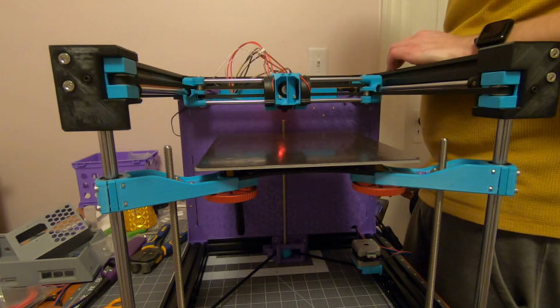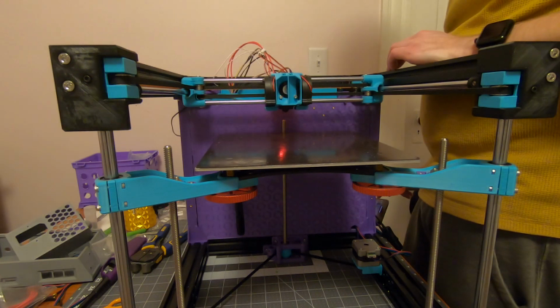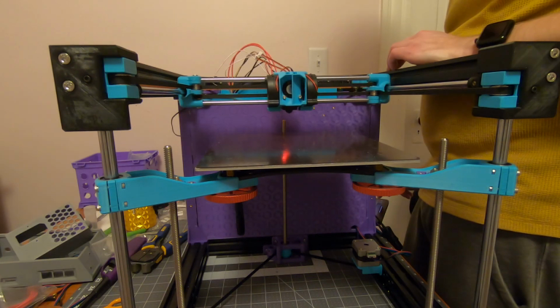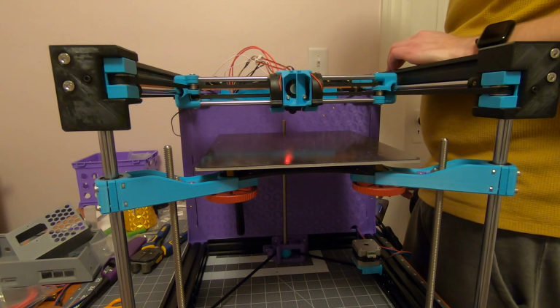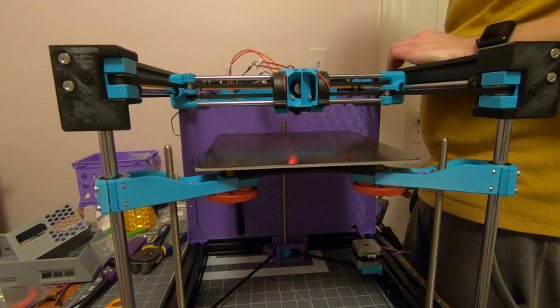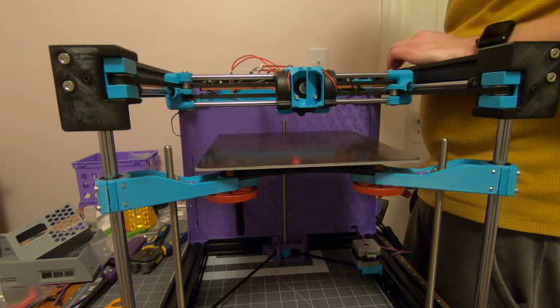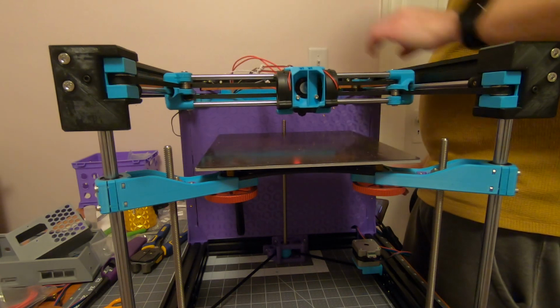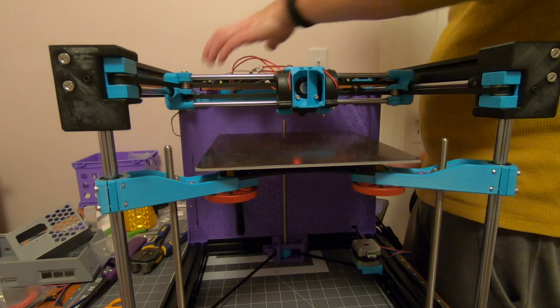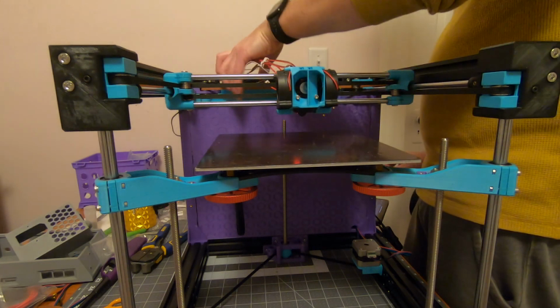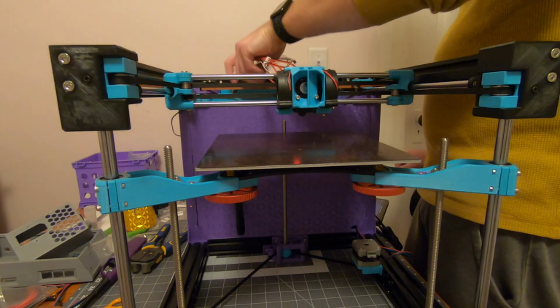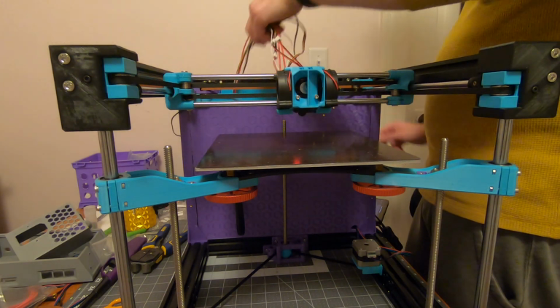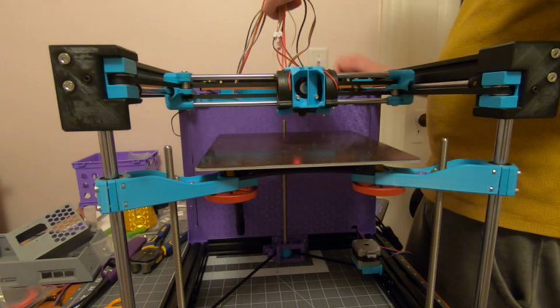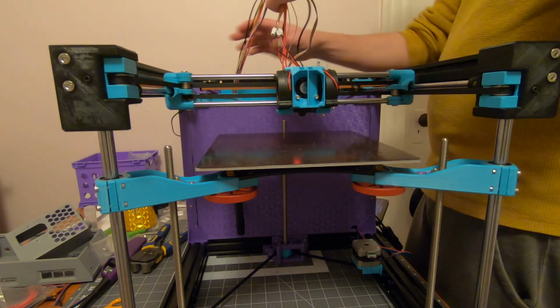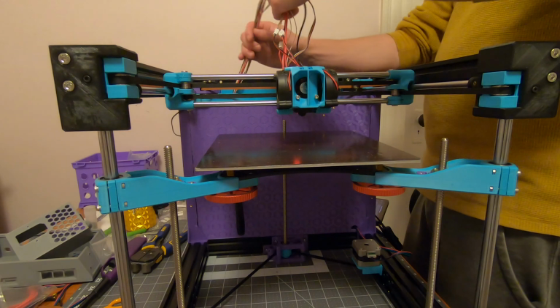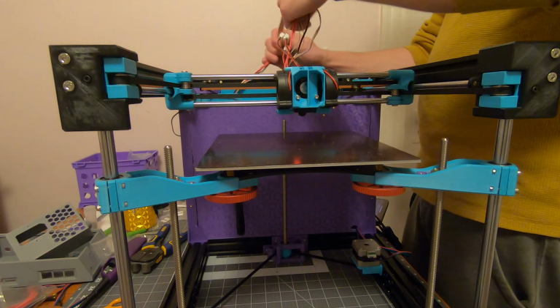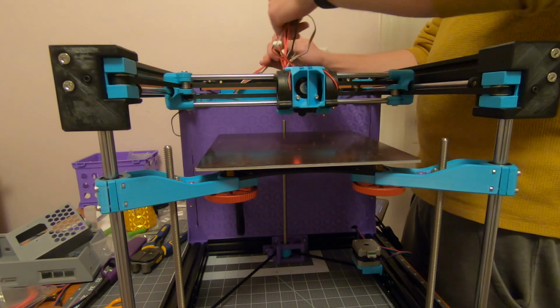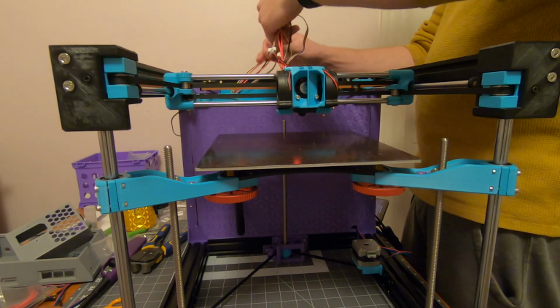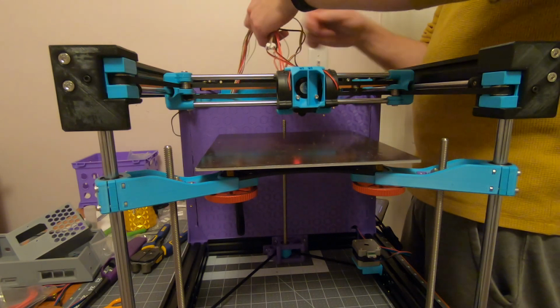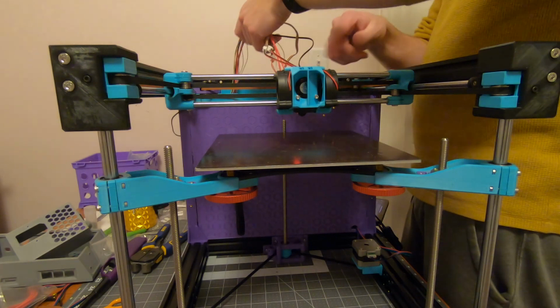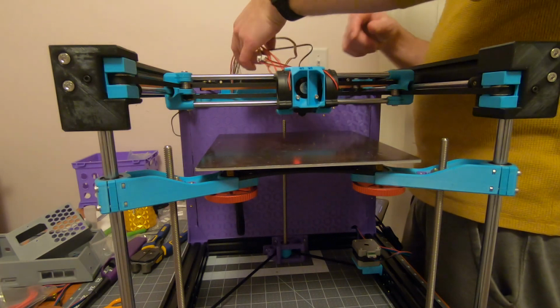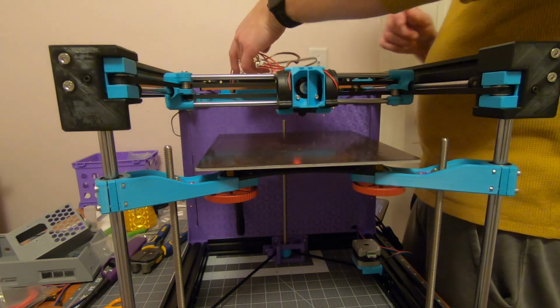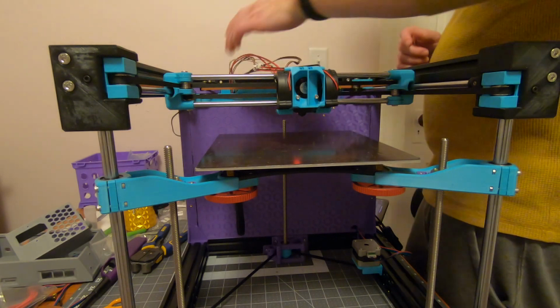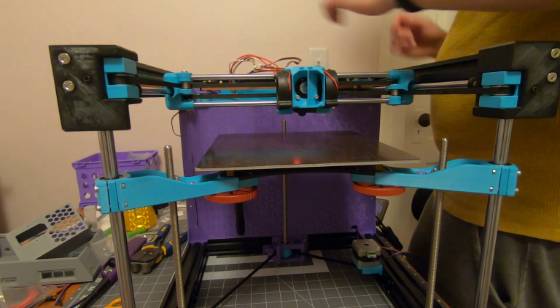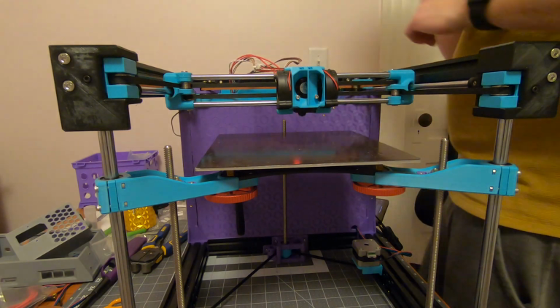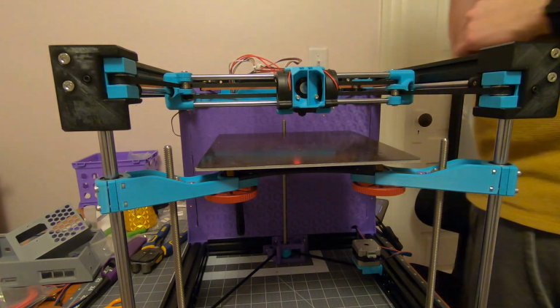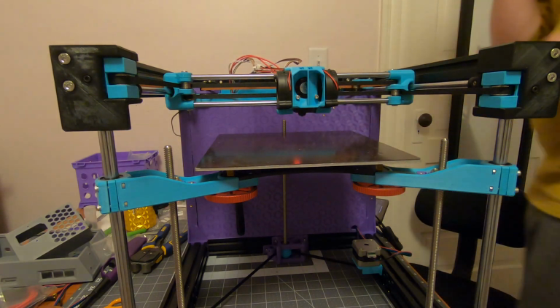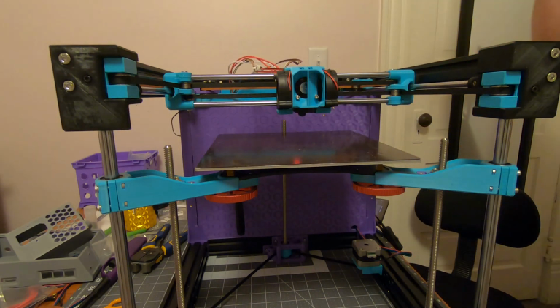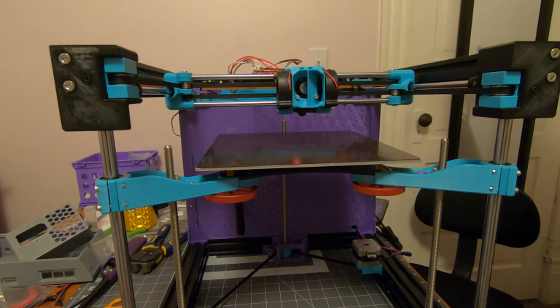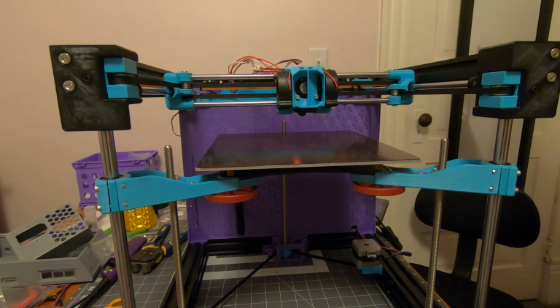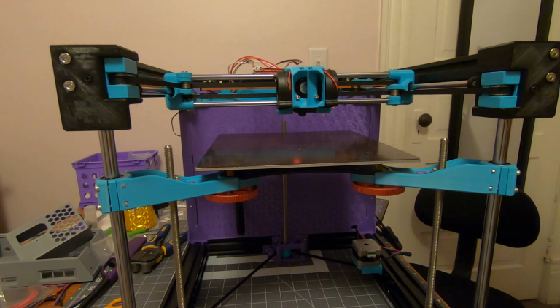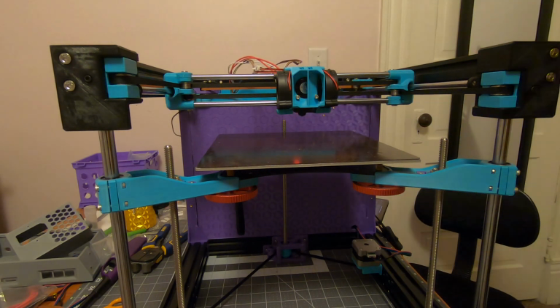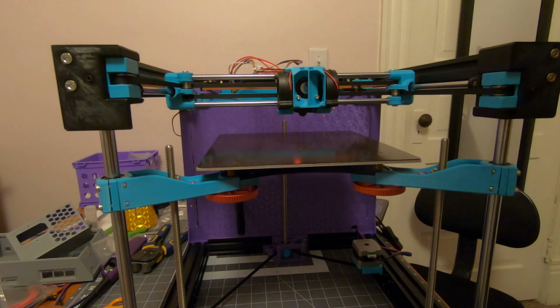This is awesome. I need to get this cable thing sorted and then I need to take a video to send to my friends.